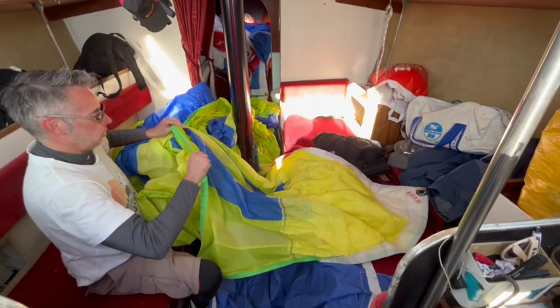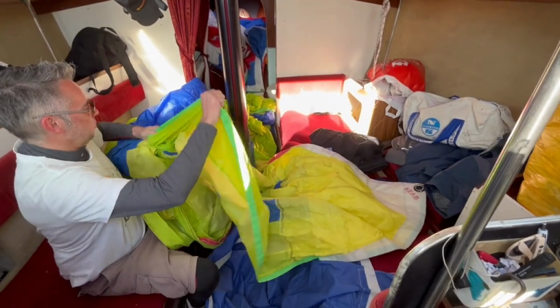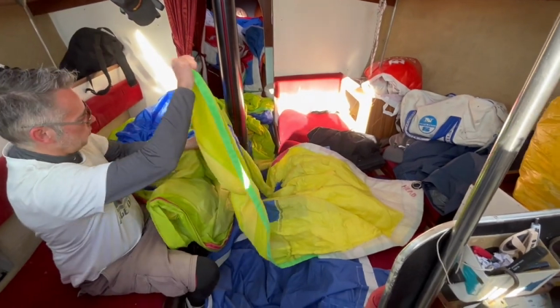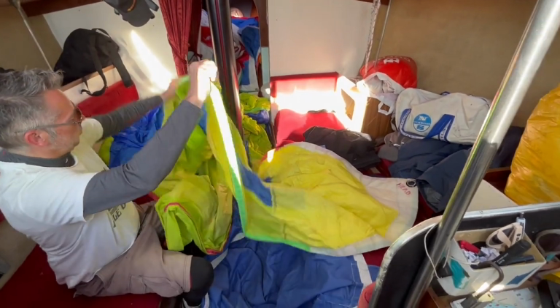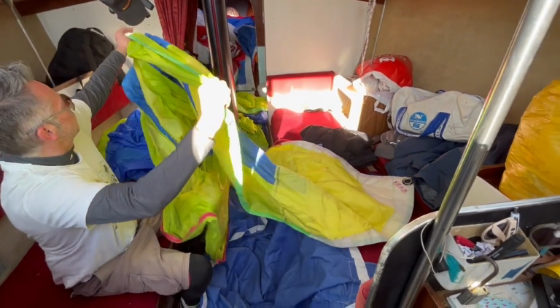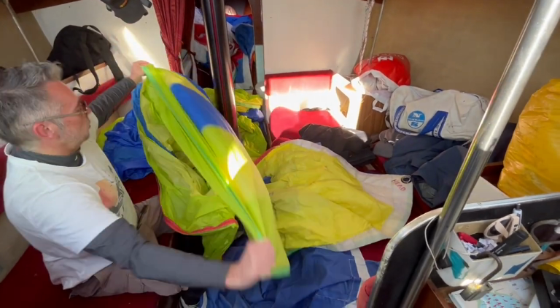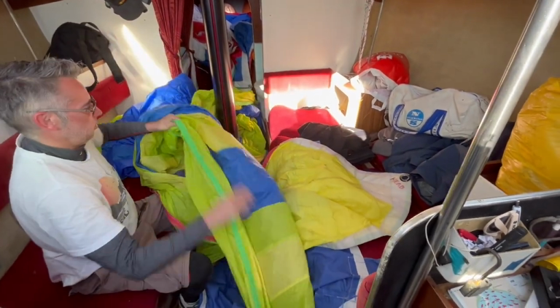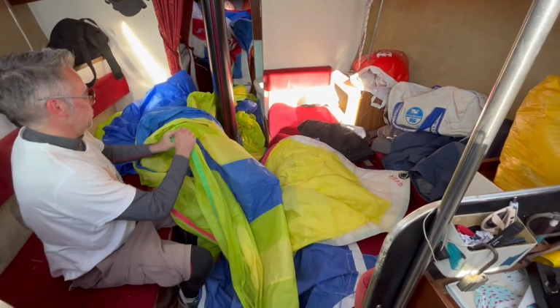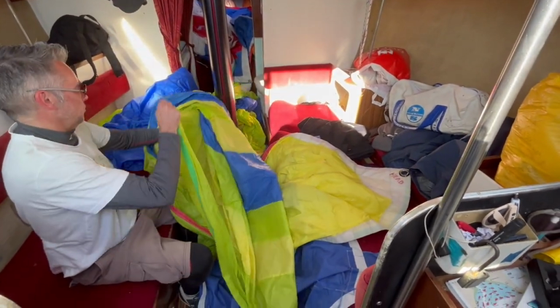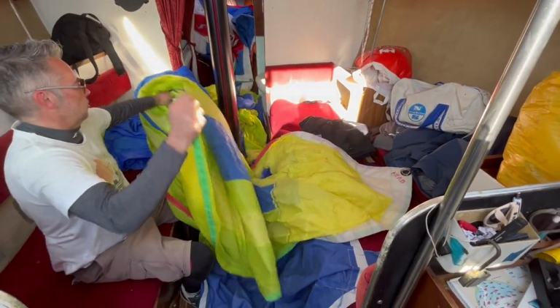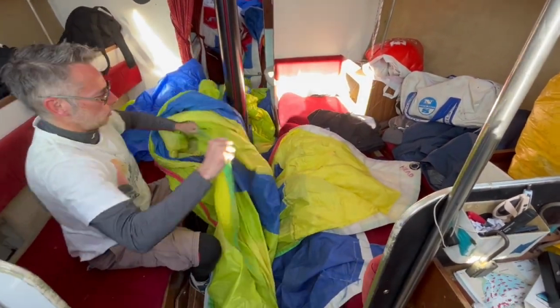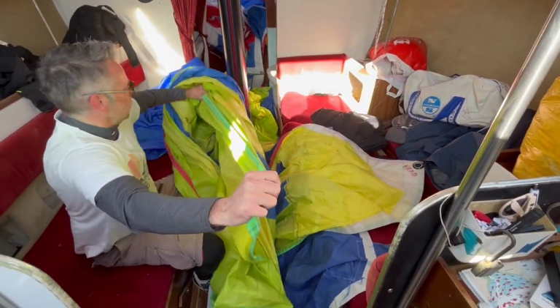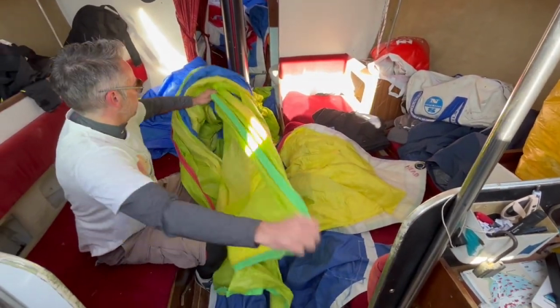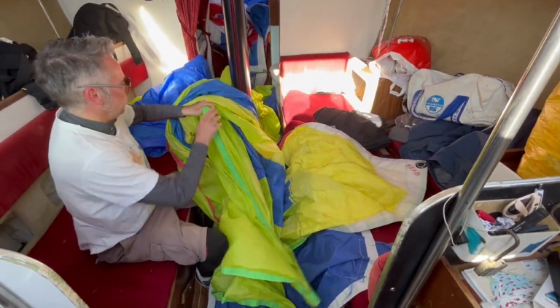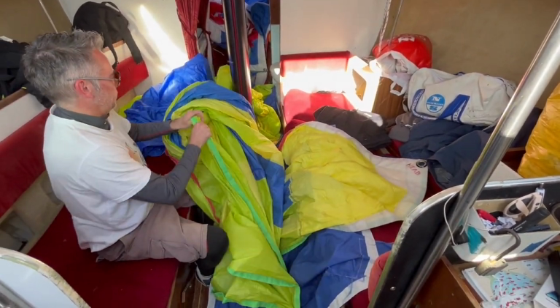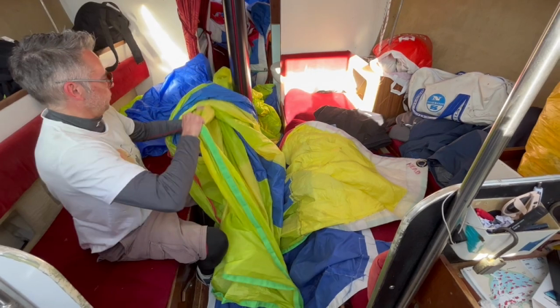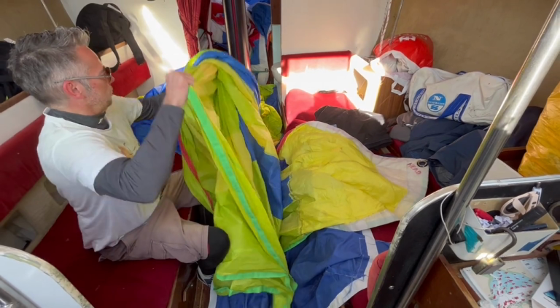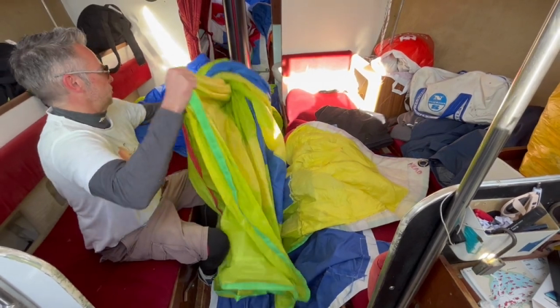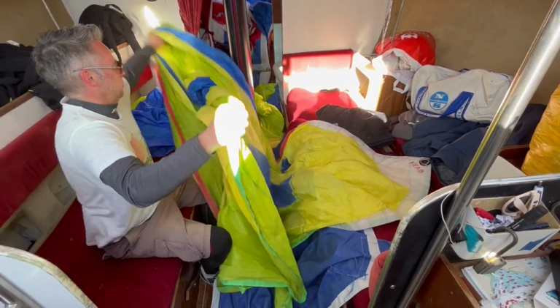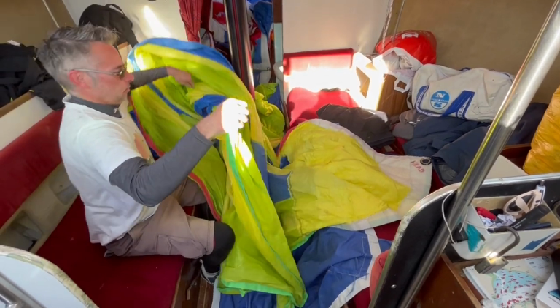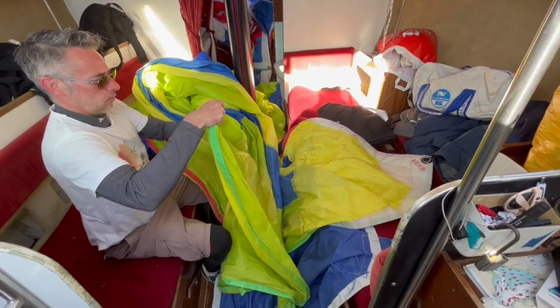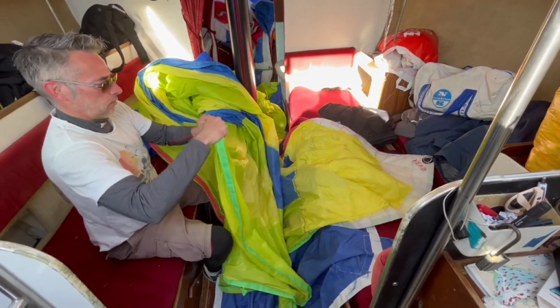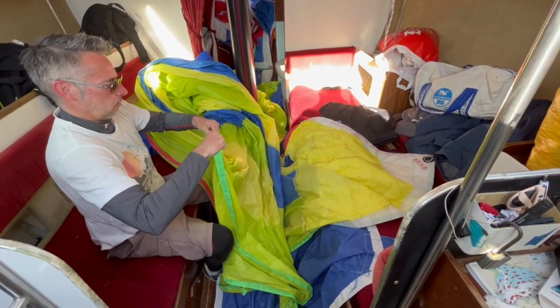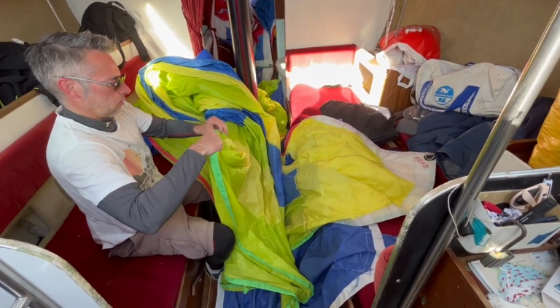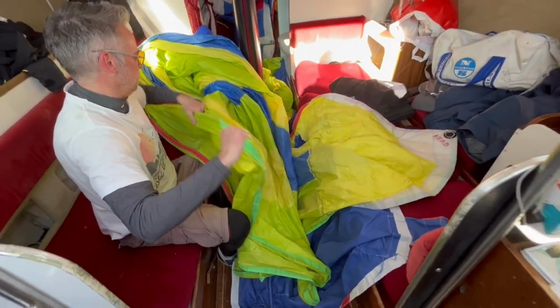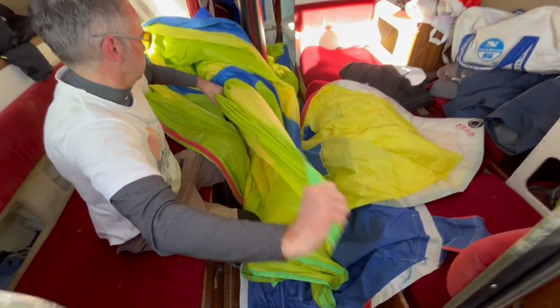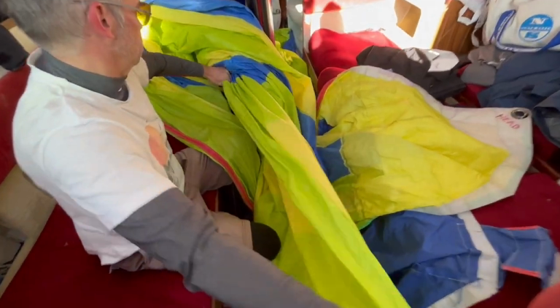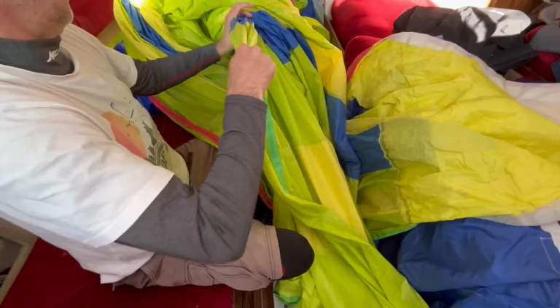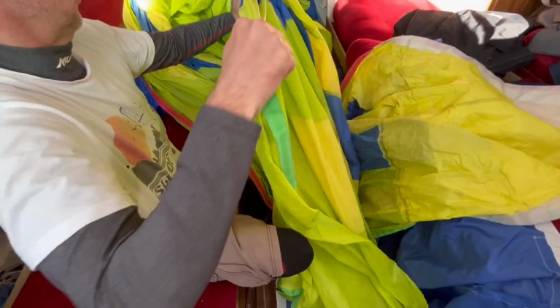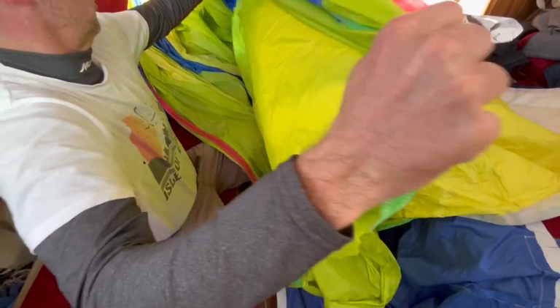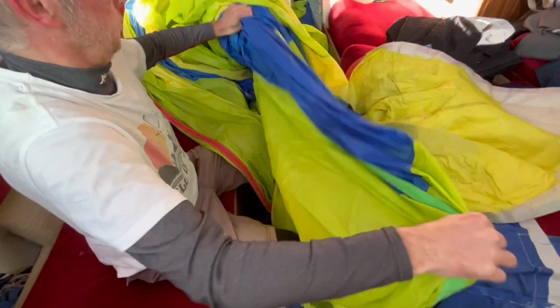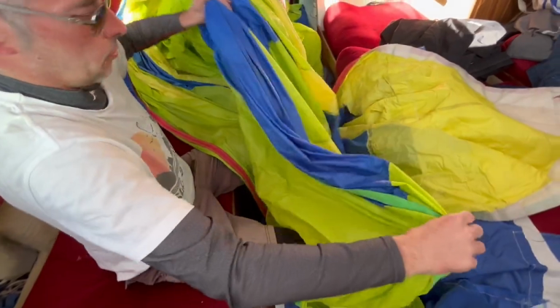The first thing we need to do today is run the tapes on our spinnaker. We call this running the tapes. It is basically making sure you go down each edge of the sail and making sure that there's no twists in it.